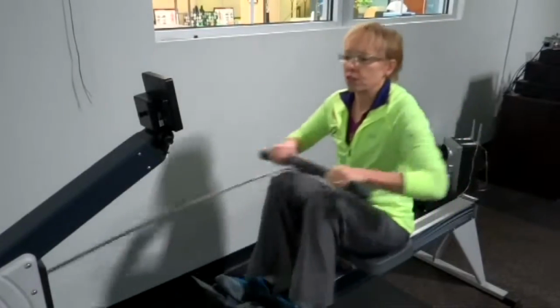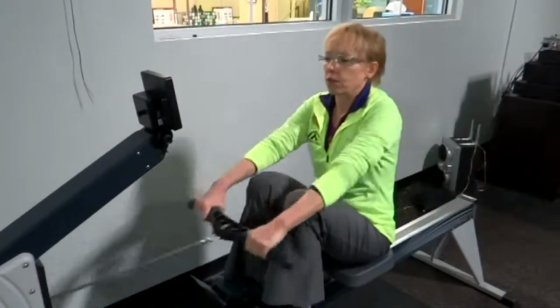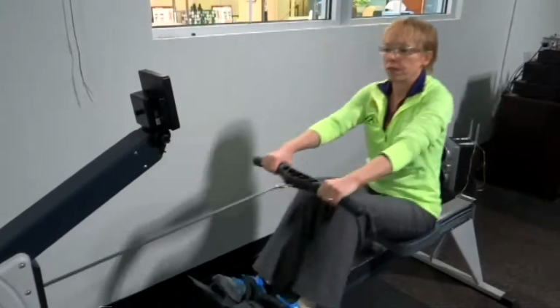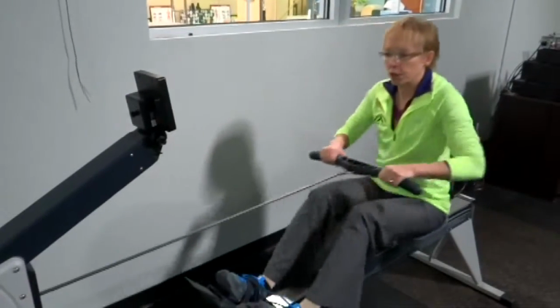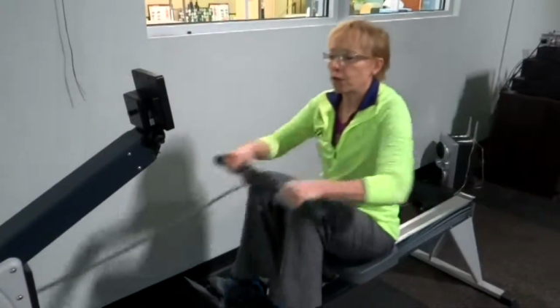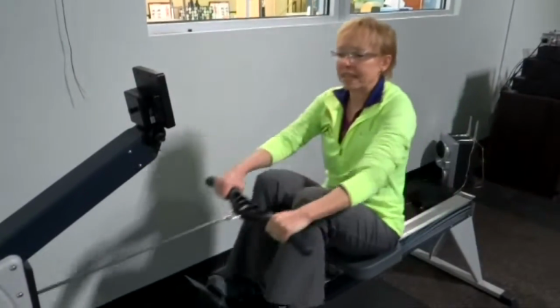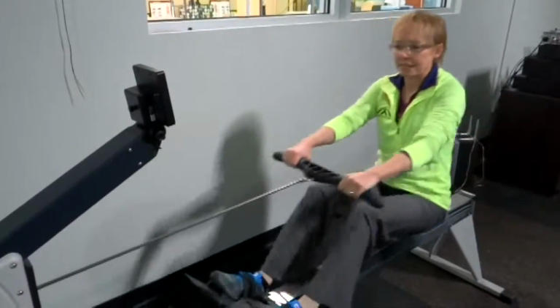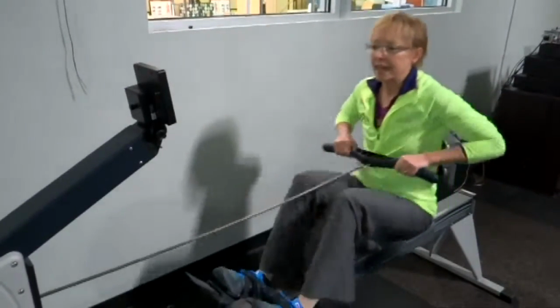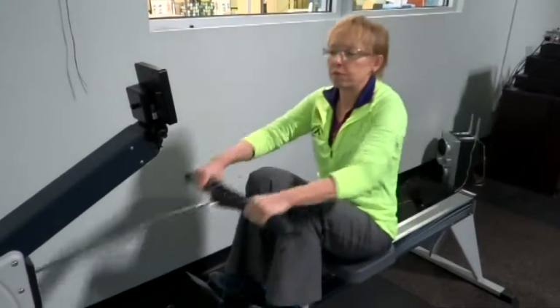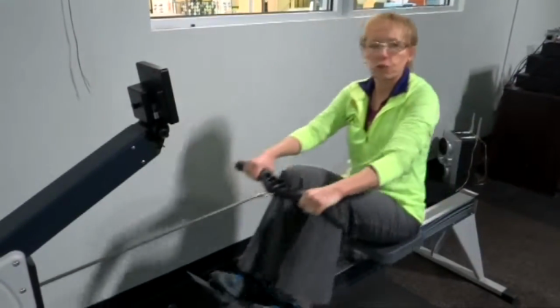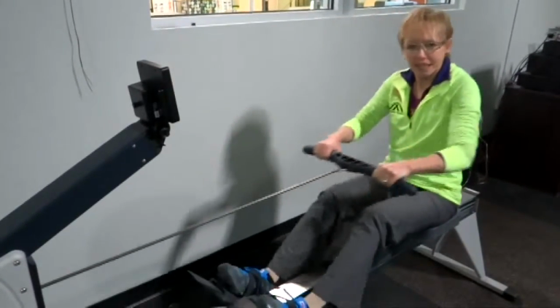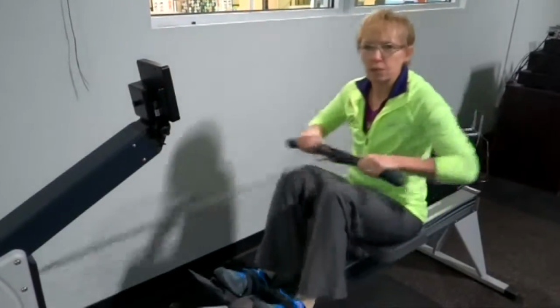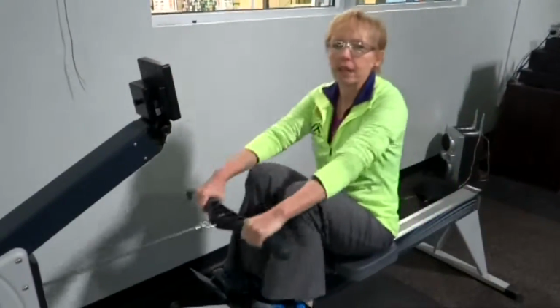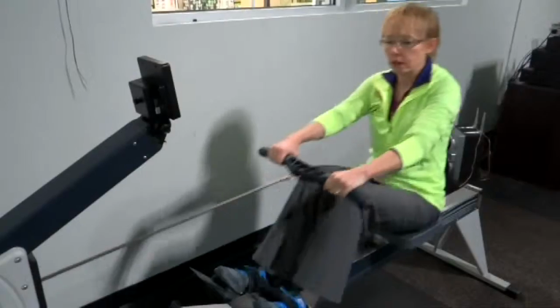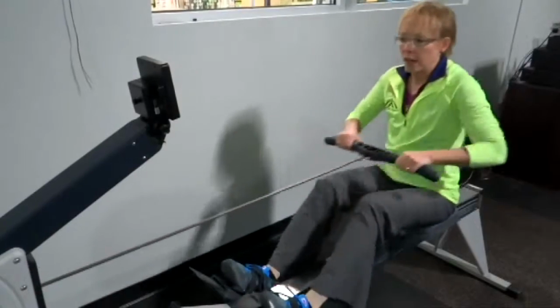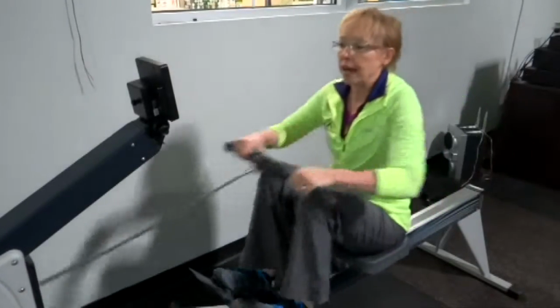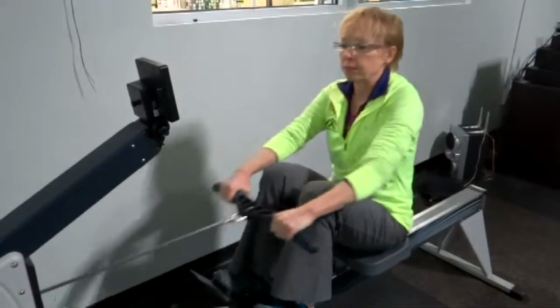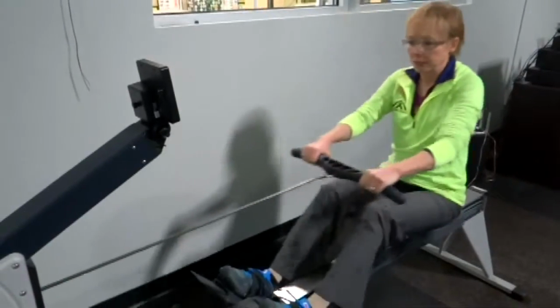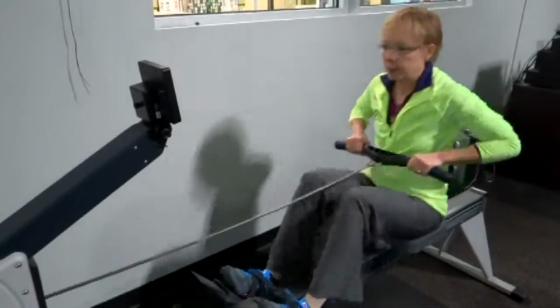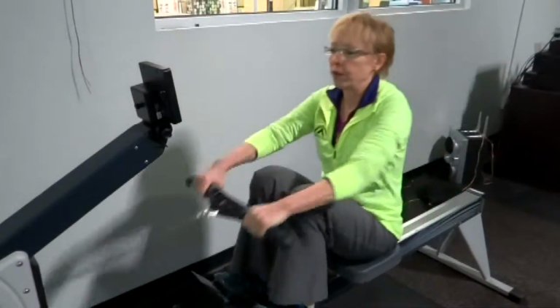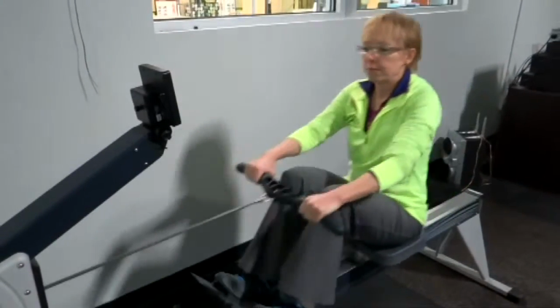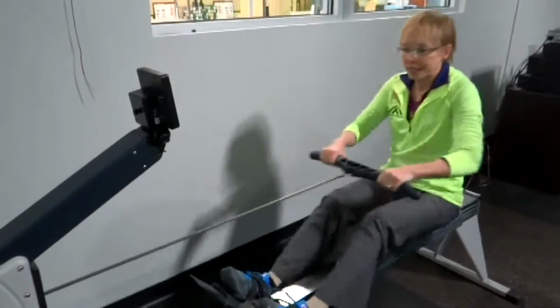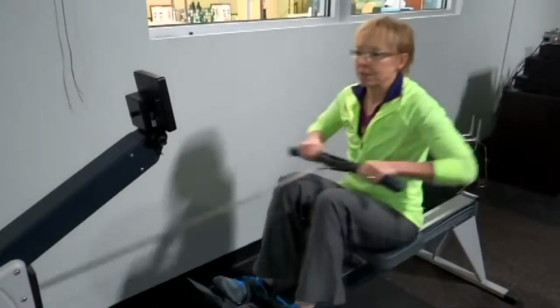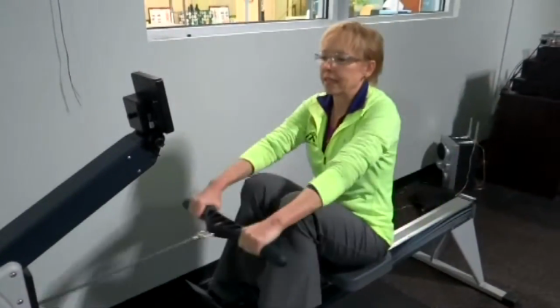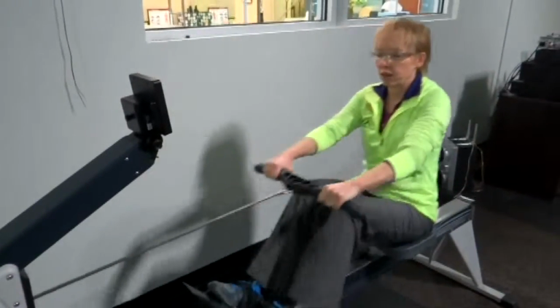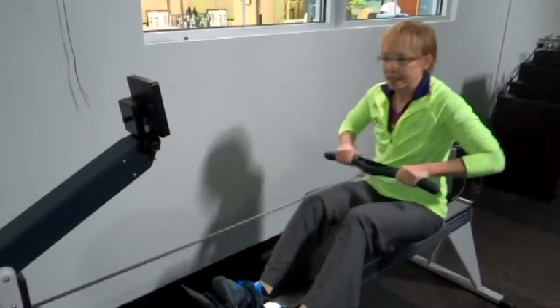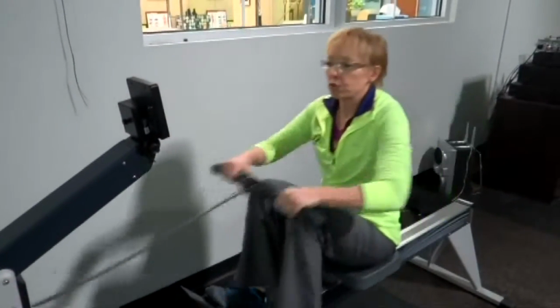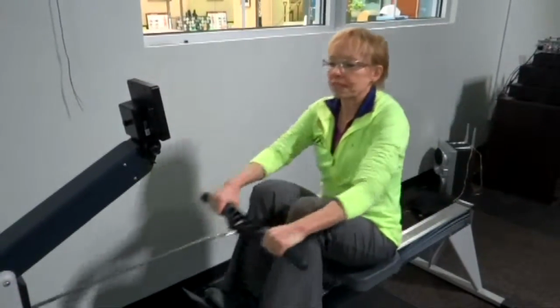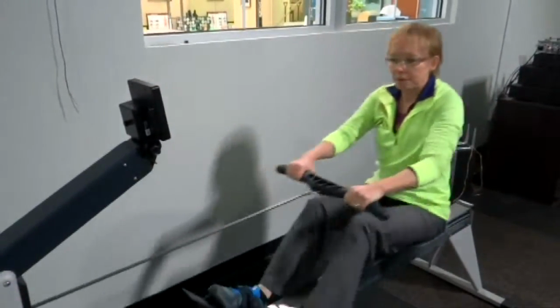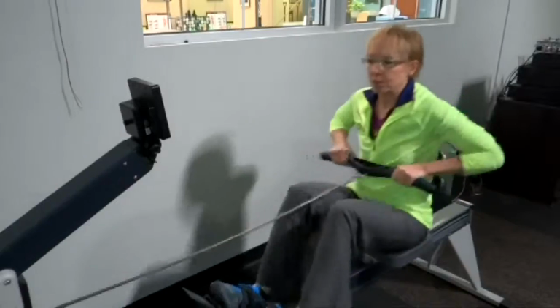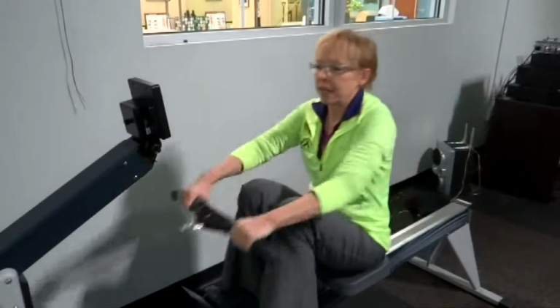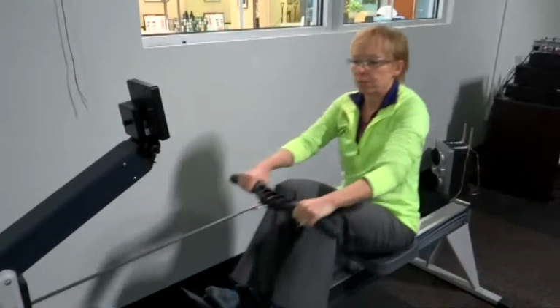So here we go — 40 seconds, then 20 seconds of higher input. Here we go, pick it up, get it going, really tapping into my anaerobic.